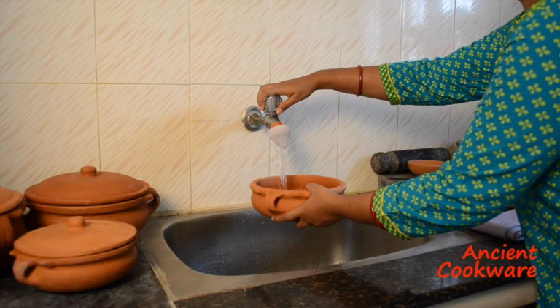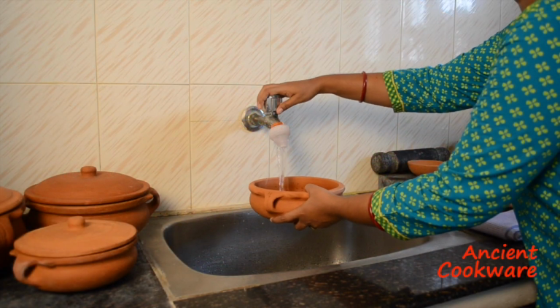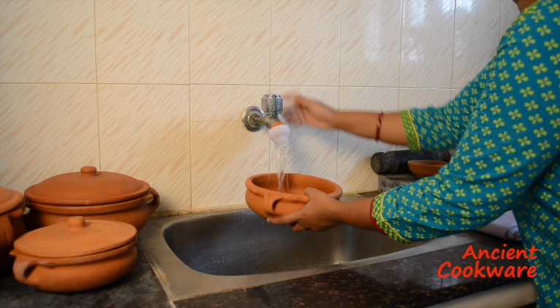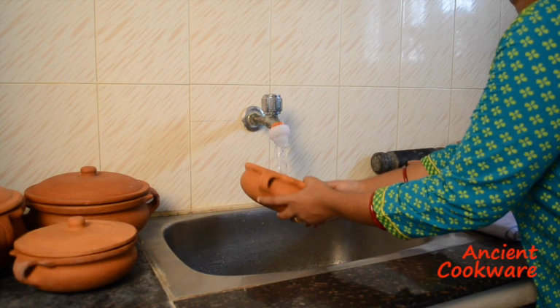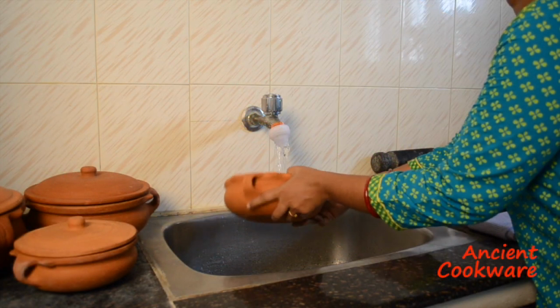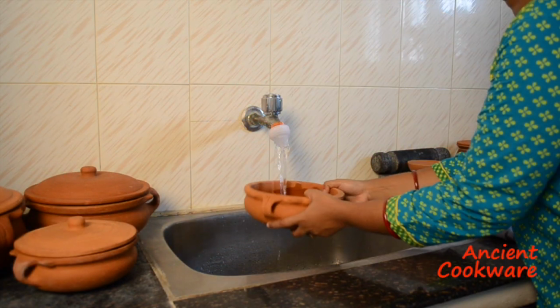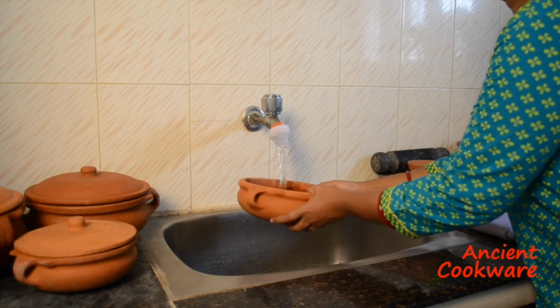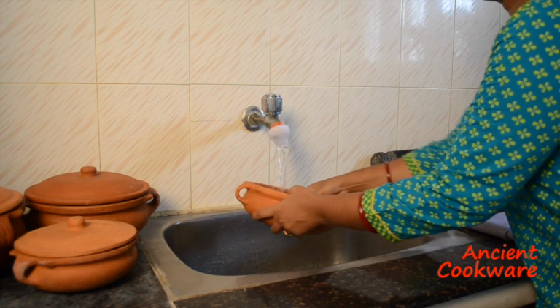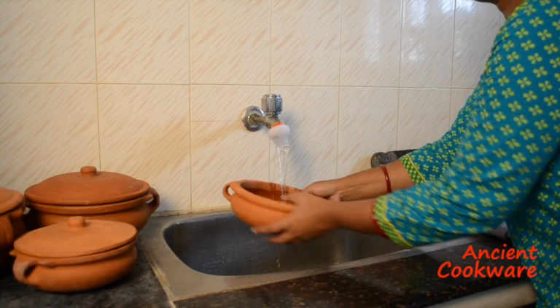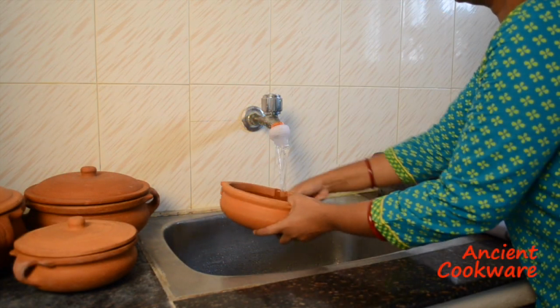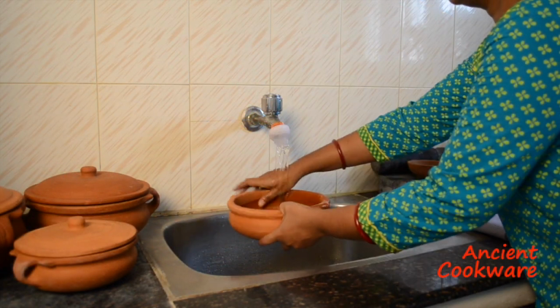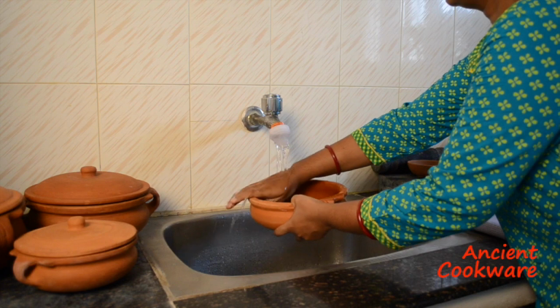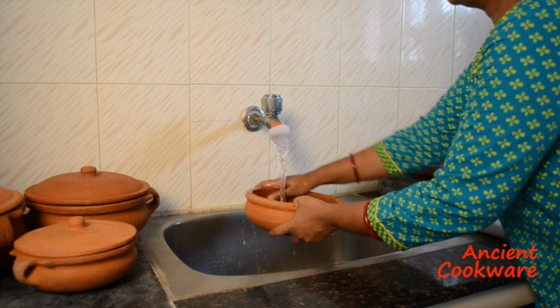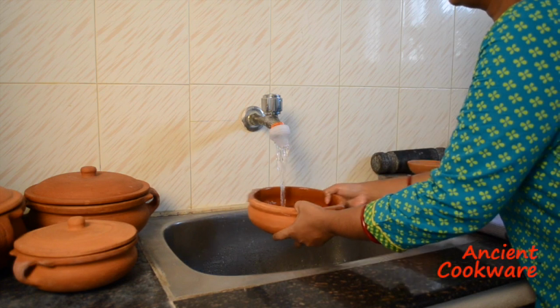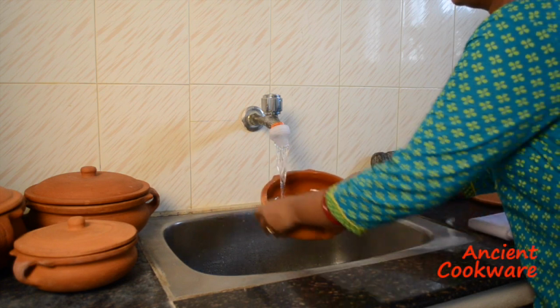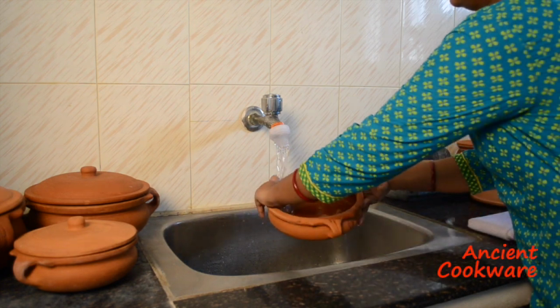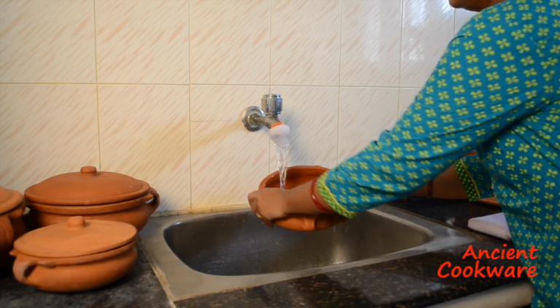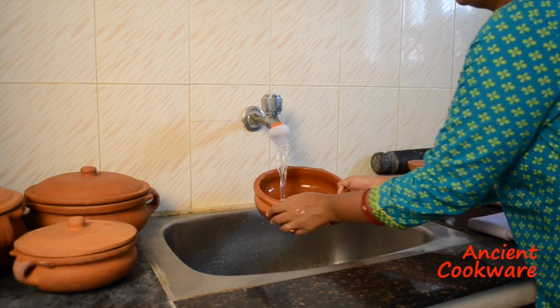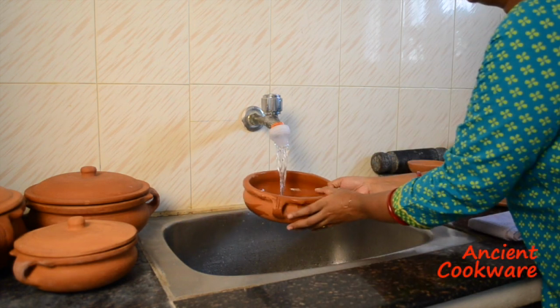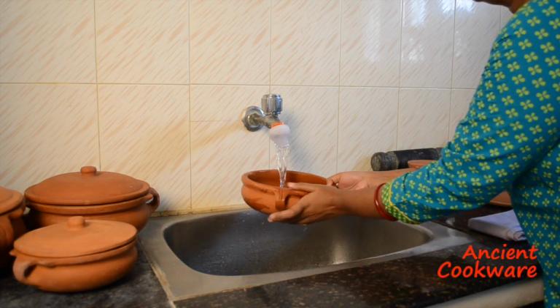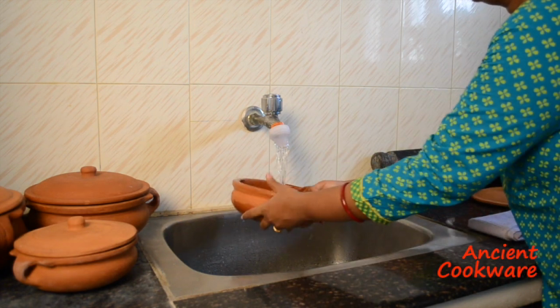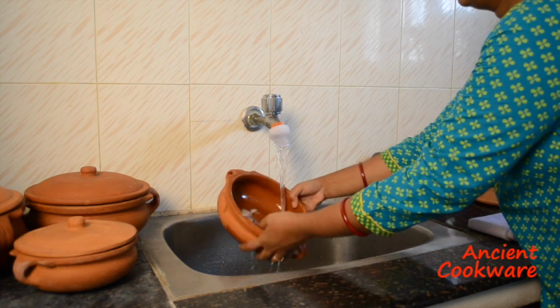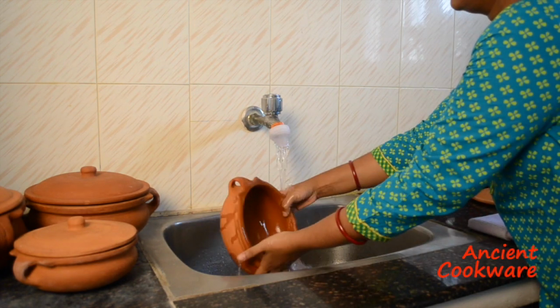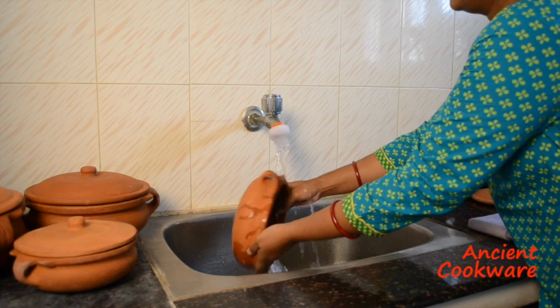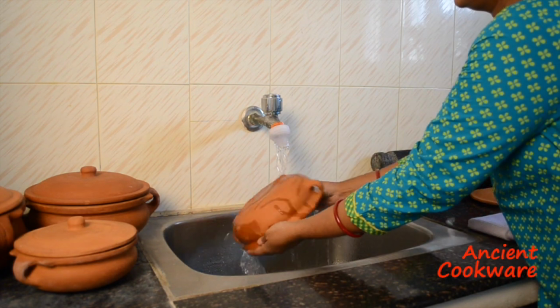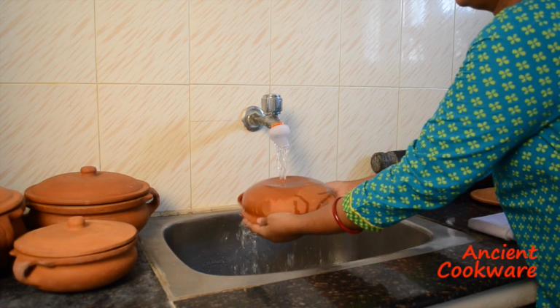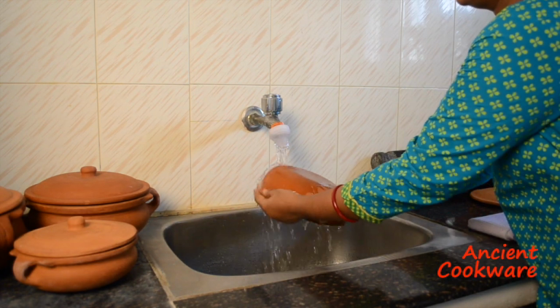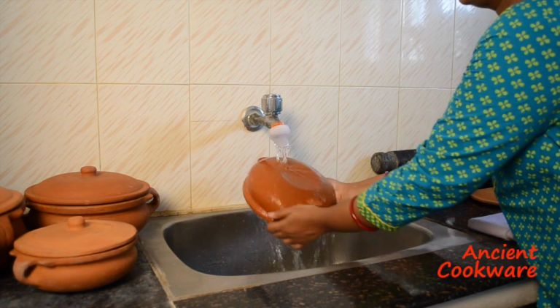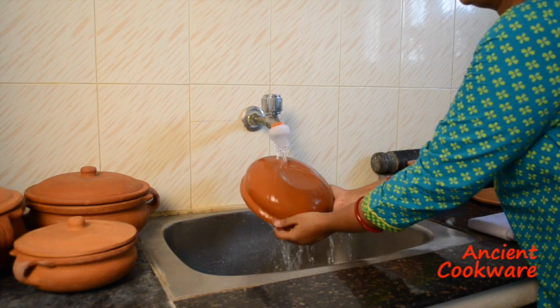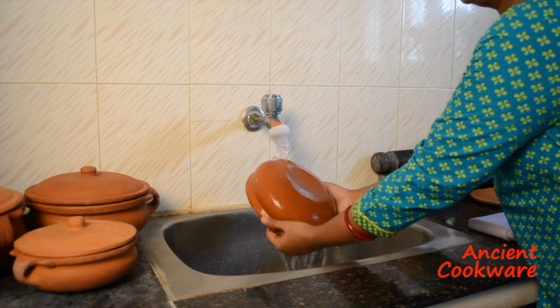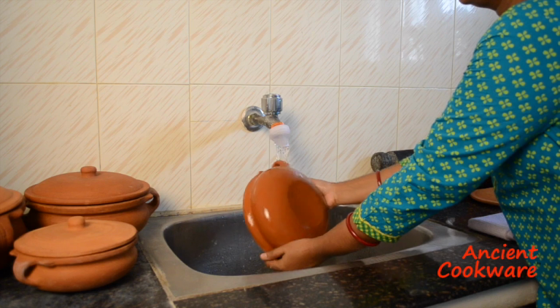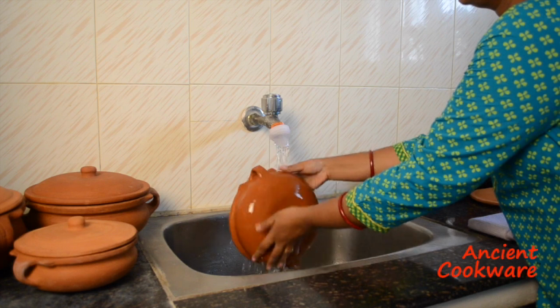Before you can use your clay curry pot, it has to be cured. Since clay is naturally porous, the sealing process prevents liquids from seeping through the clay.